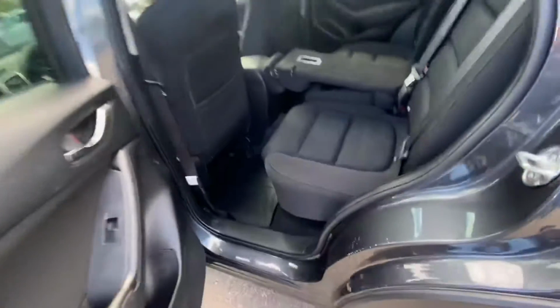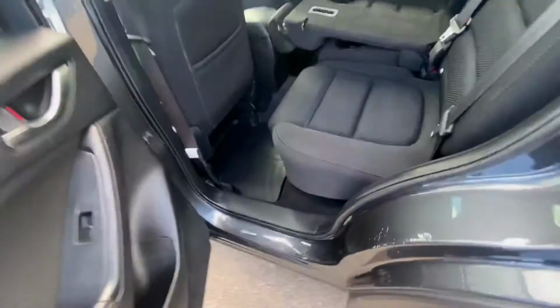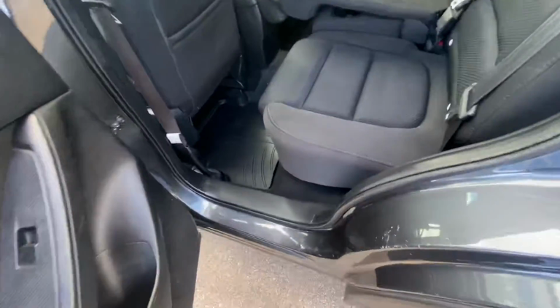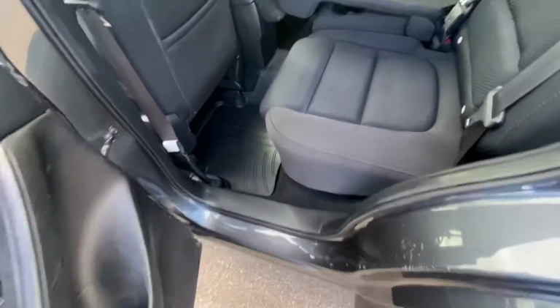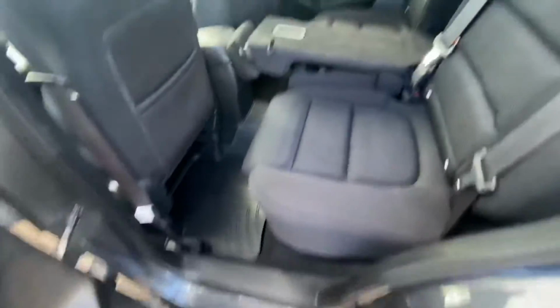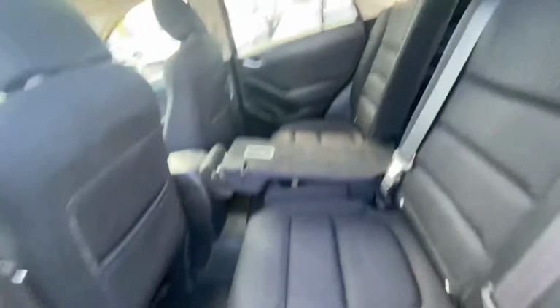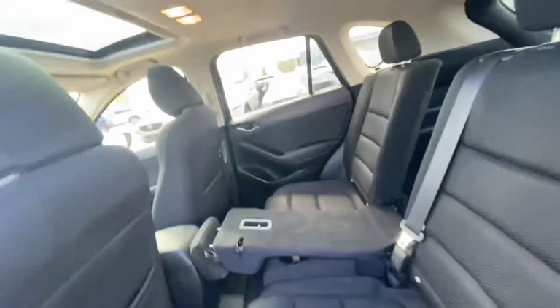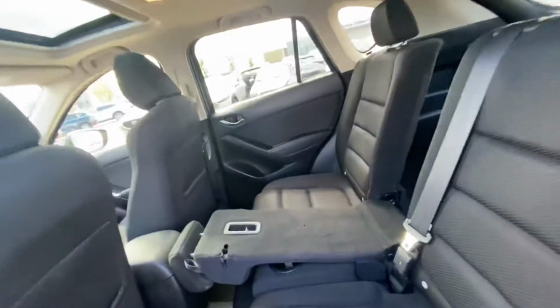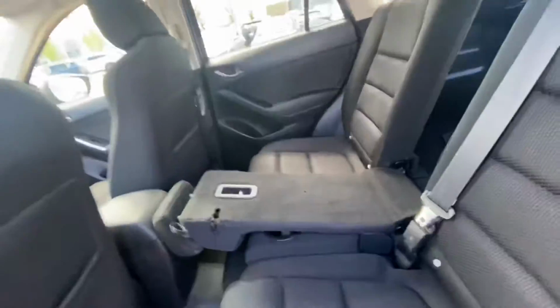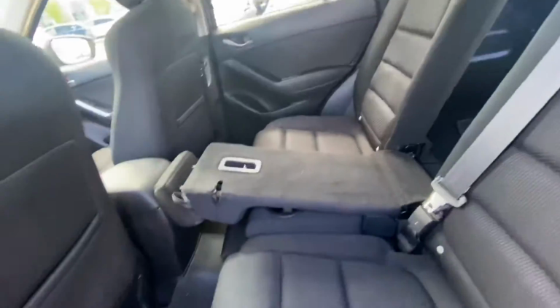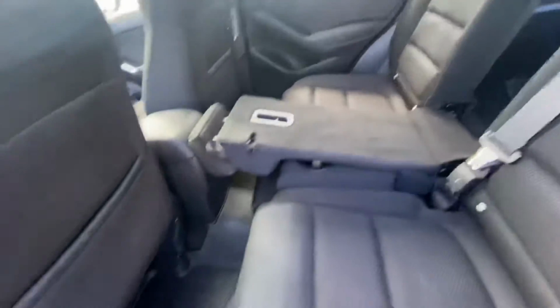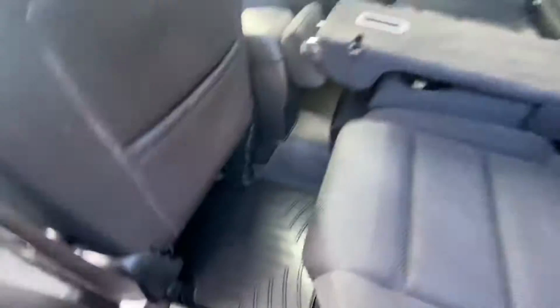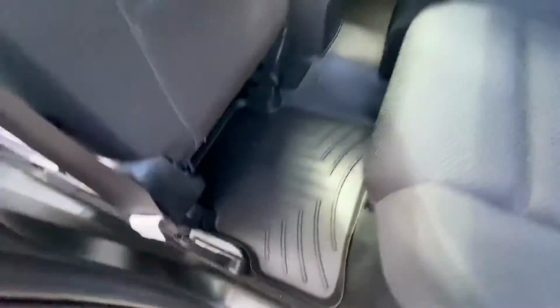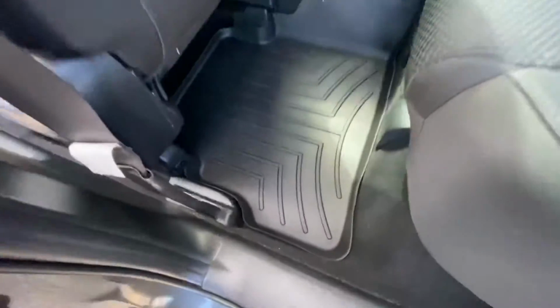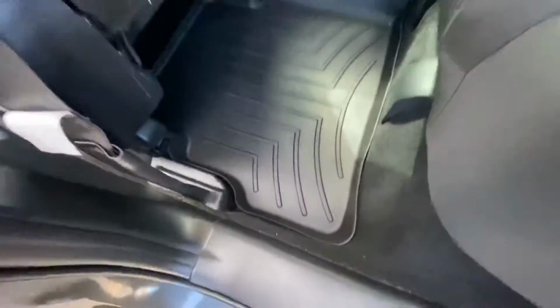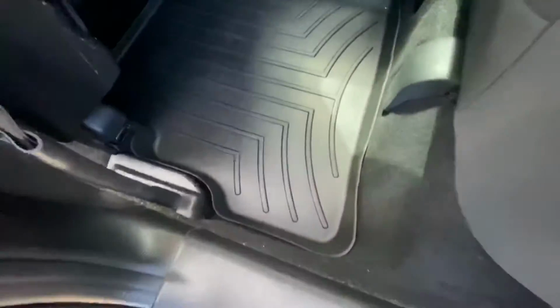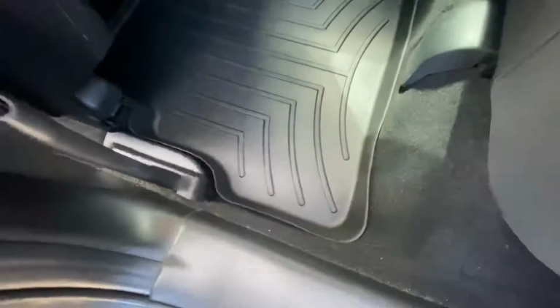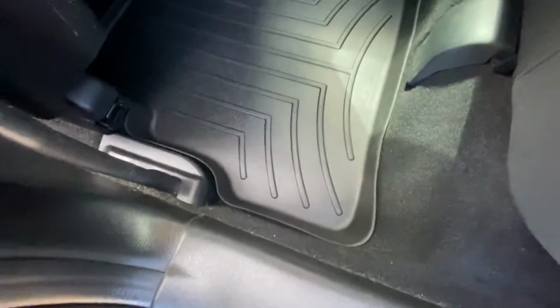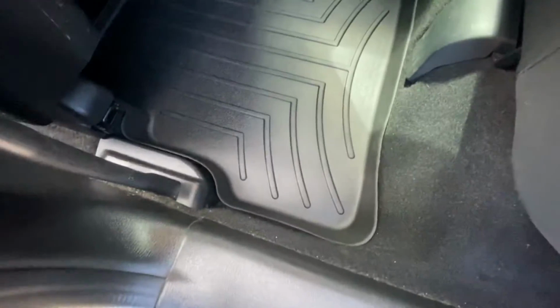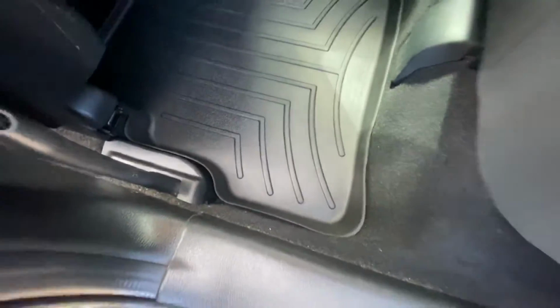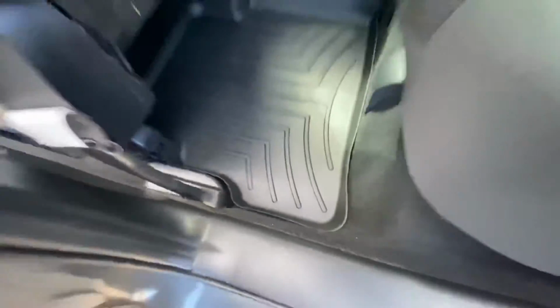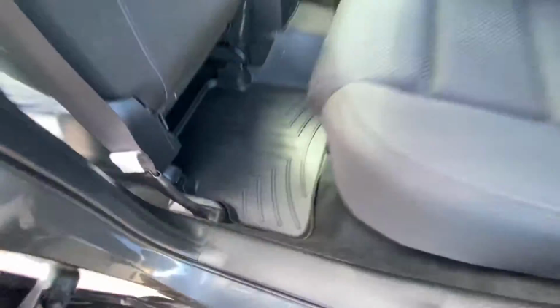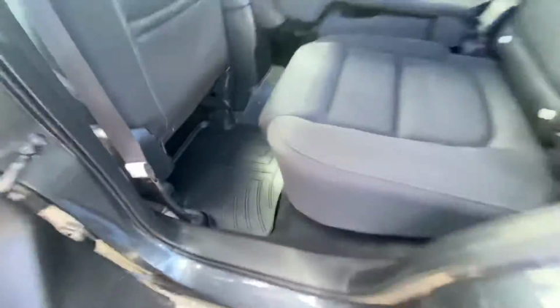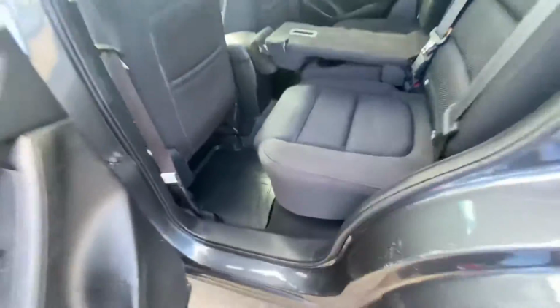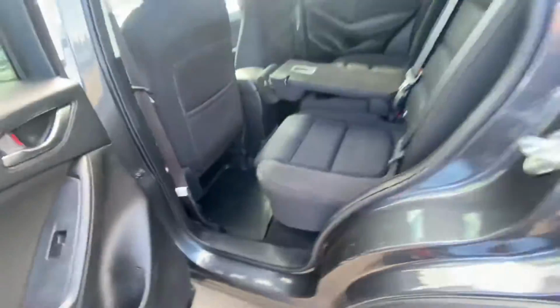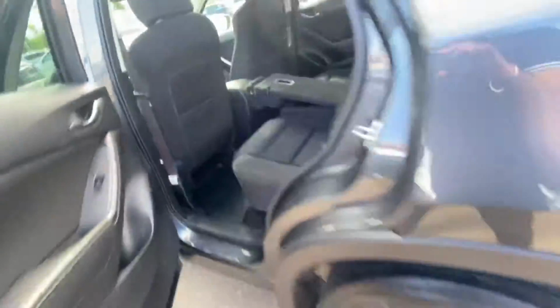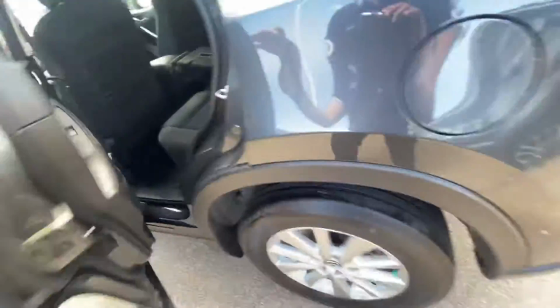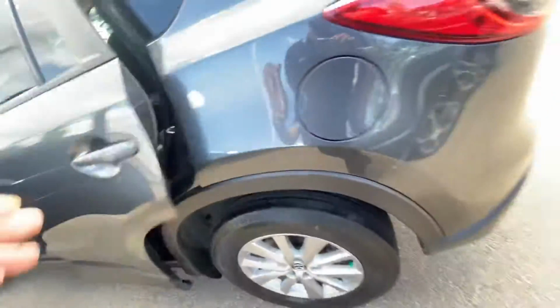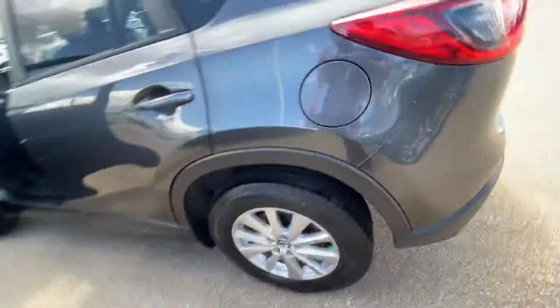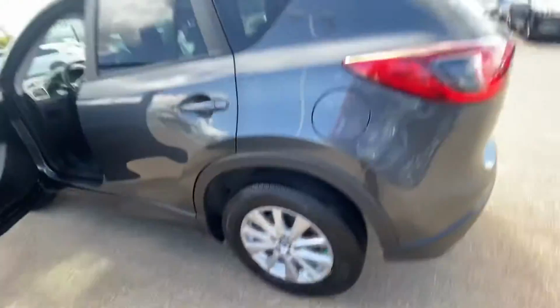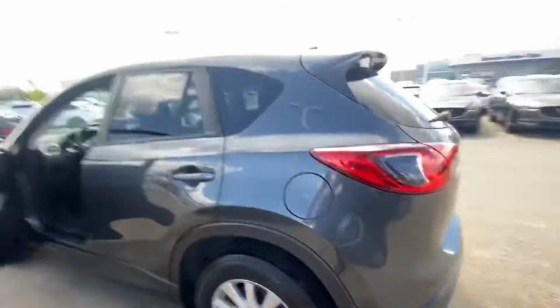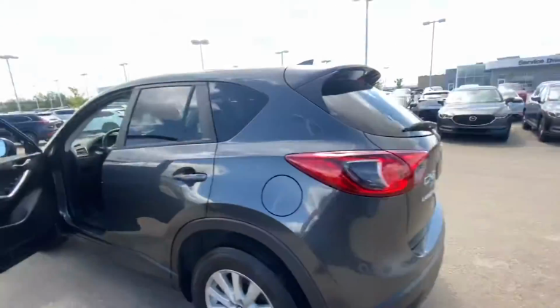Take a look at the back seat here — ton of room for your passengers. And you even get all WeatherTech mats included with the vehicle already.